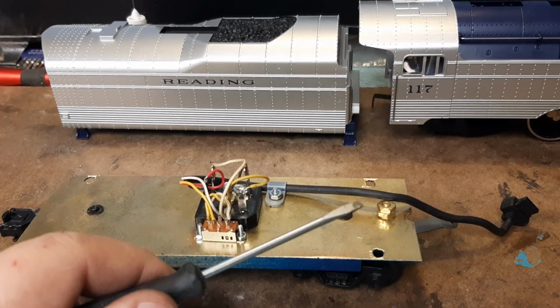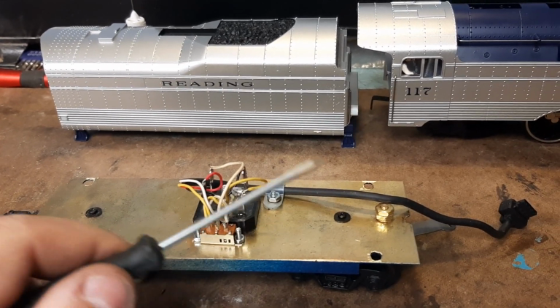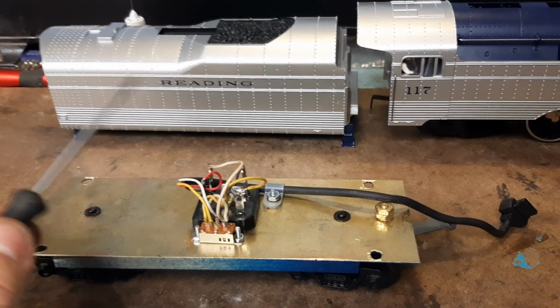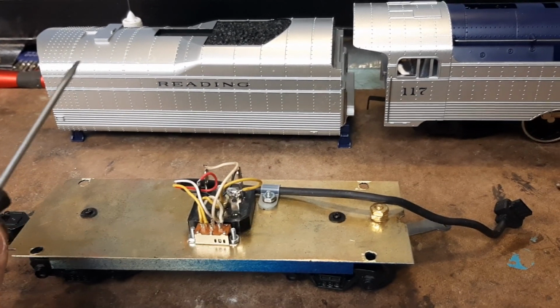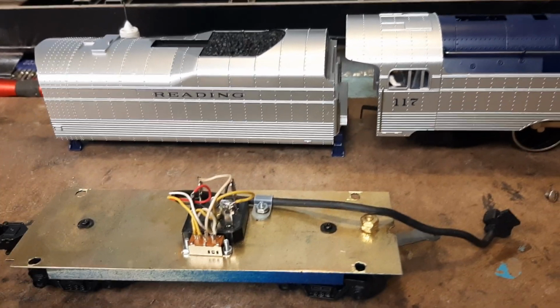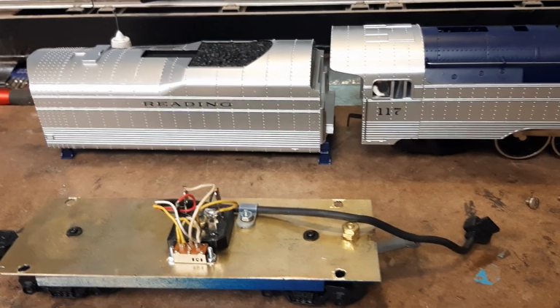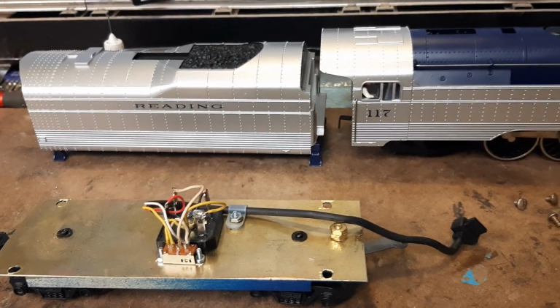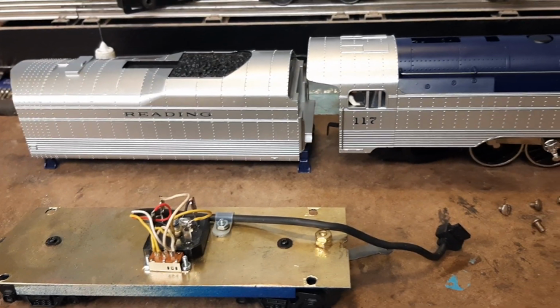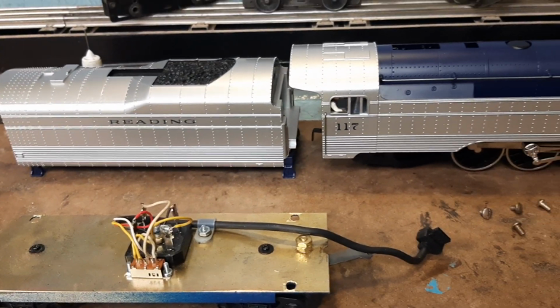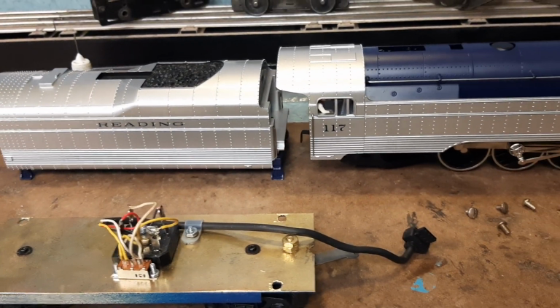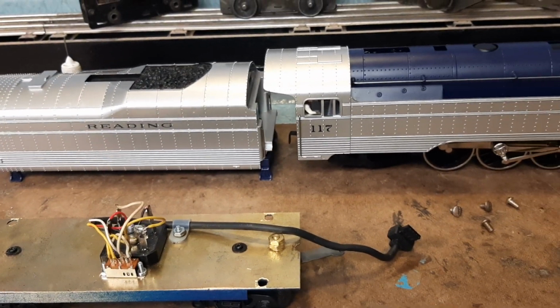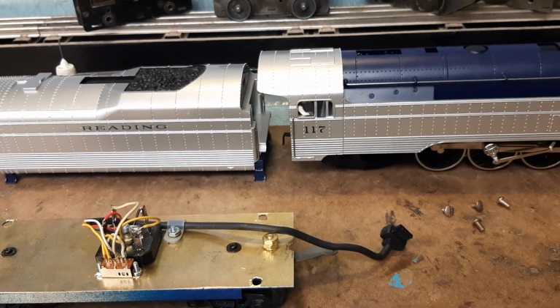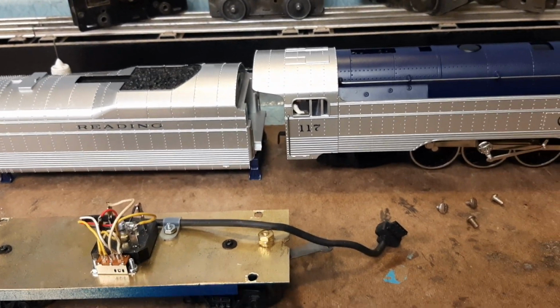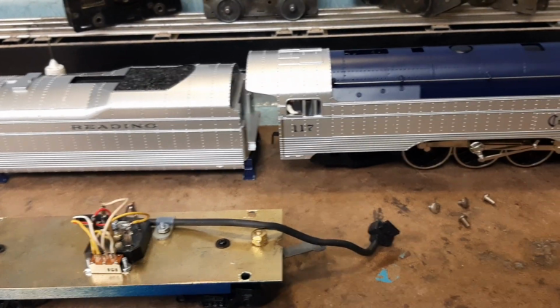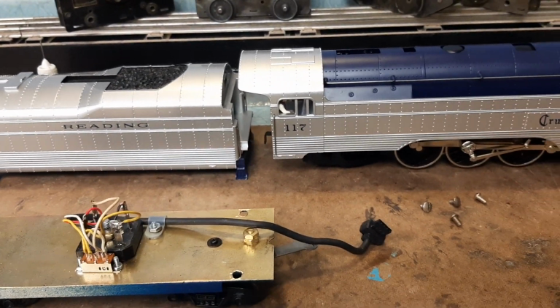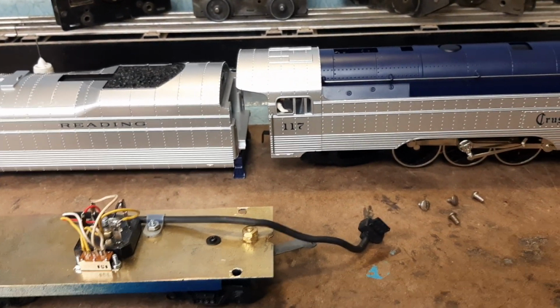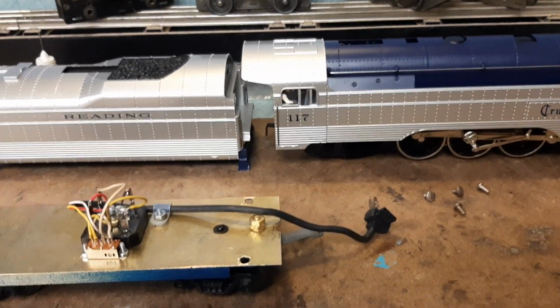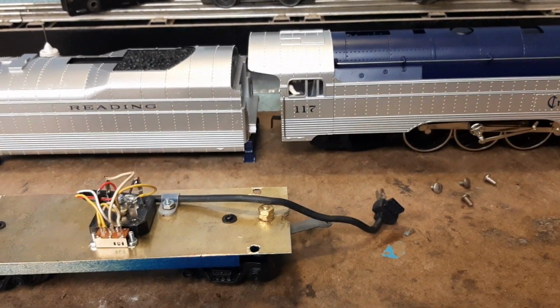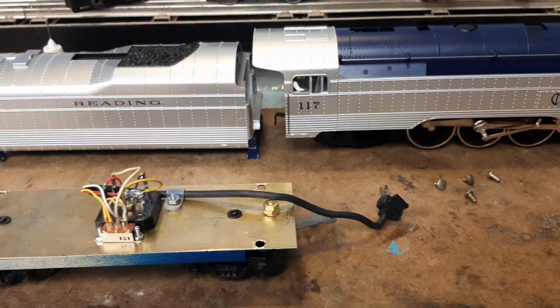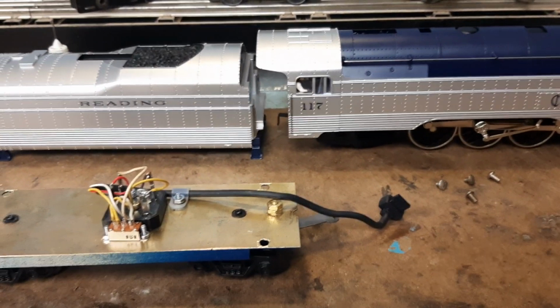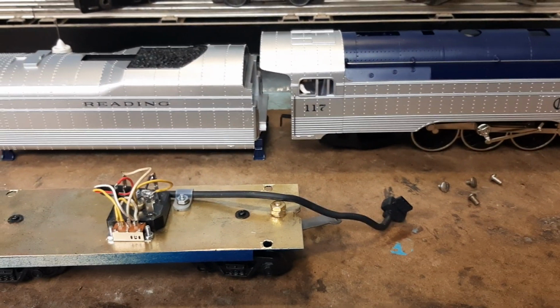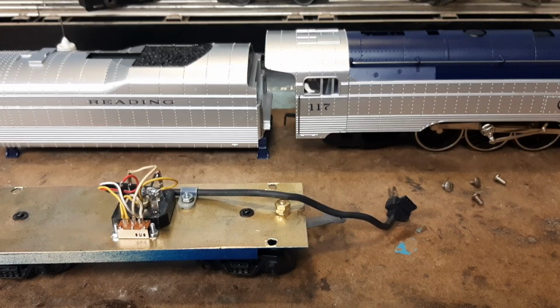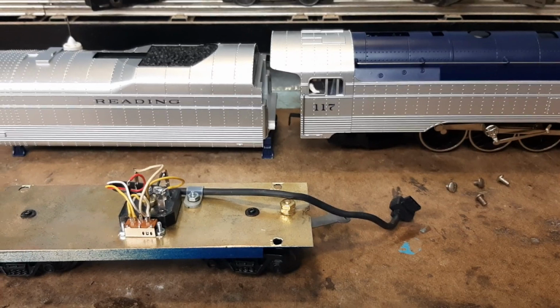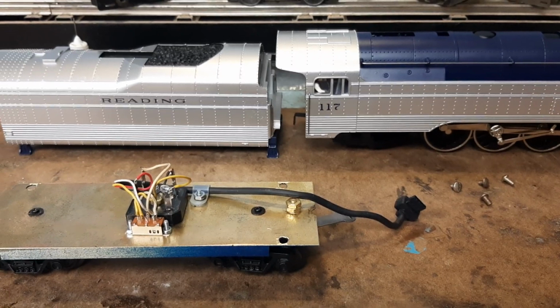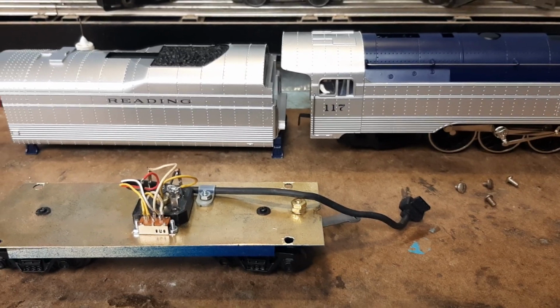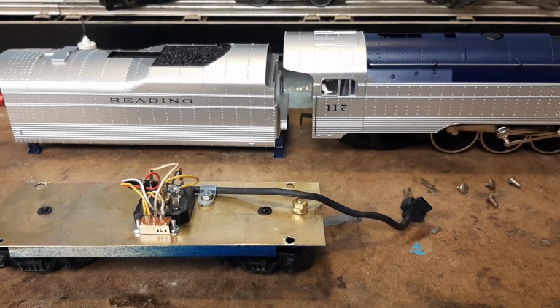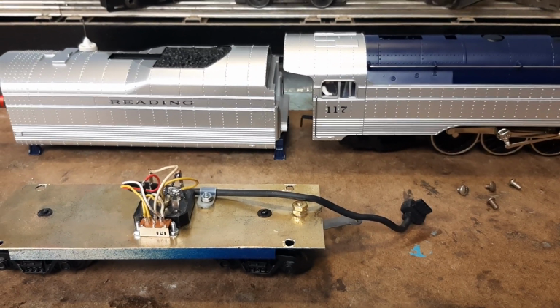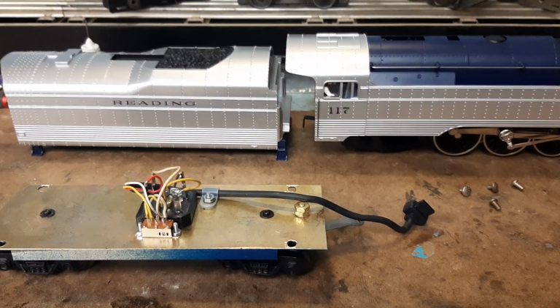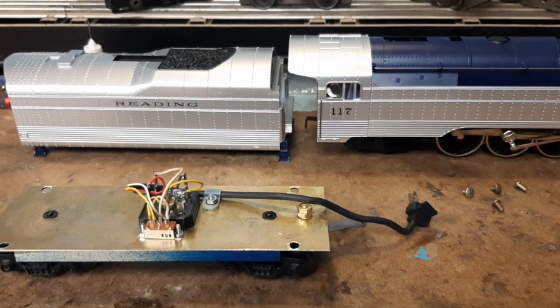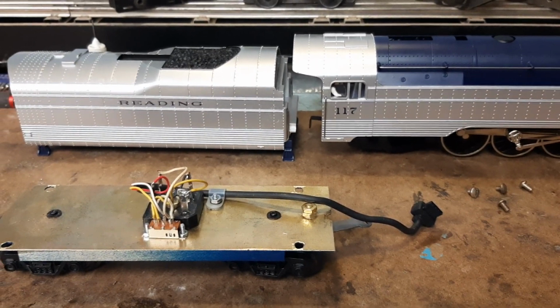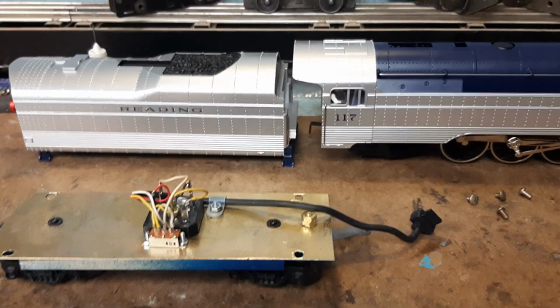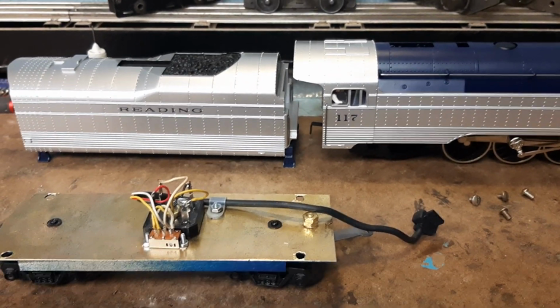I wired all of that in using an MTH connection cable to the locomotive. So if the locomotive is on the track and I apply power, nothing happens except the lights coming on. But when we plug in the tender, now we can run the locomotive.